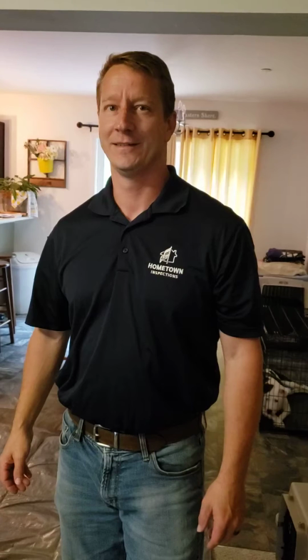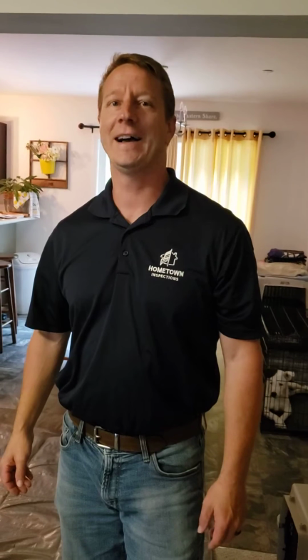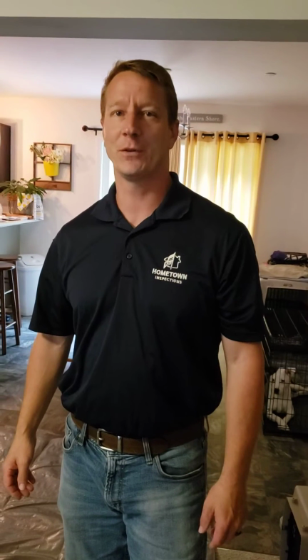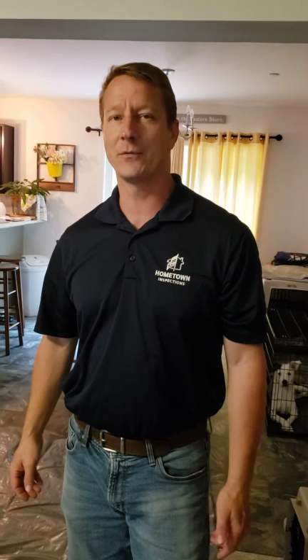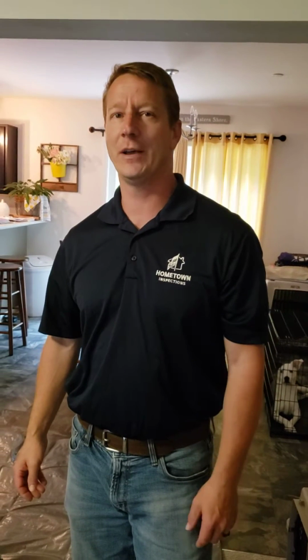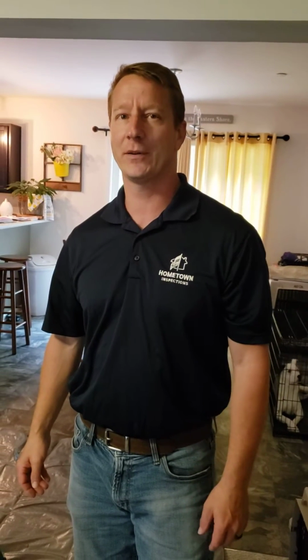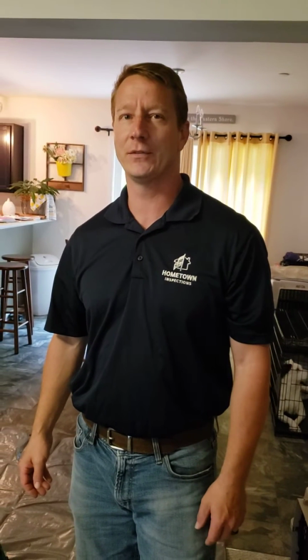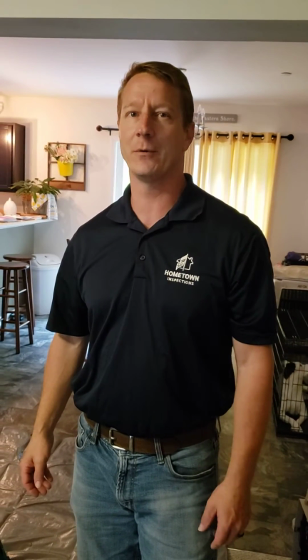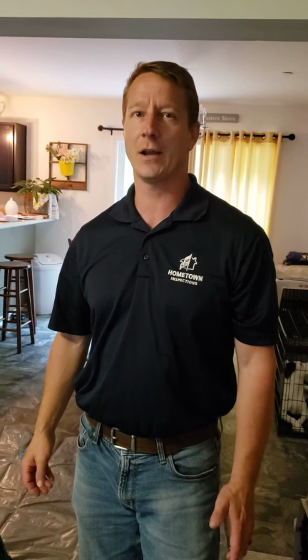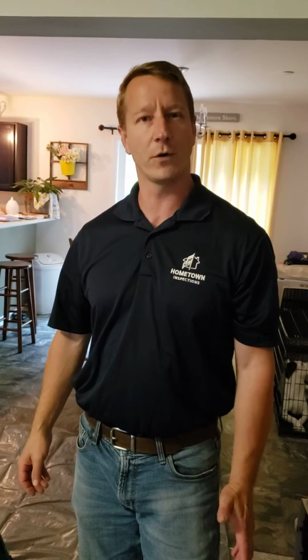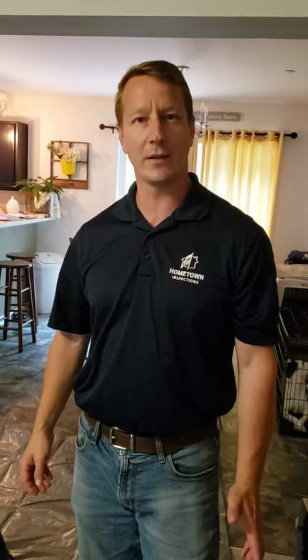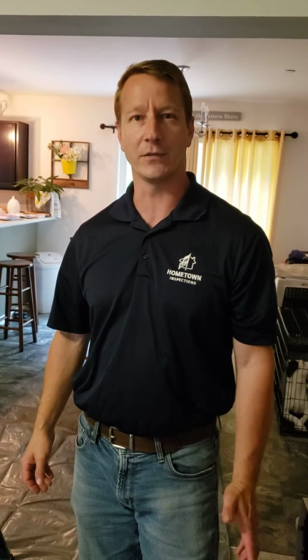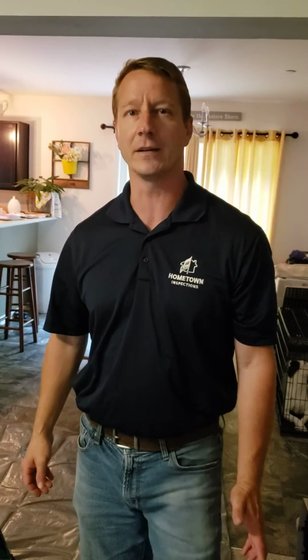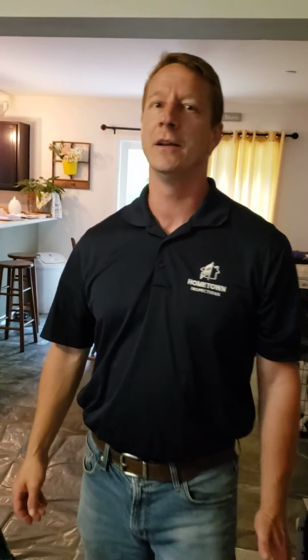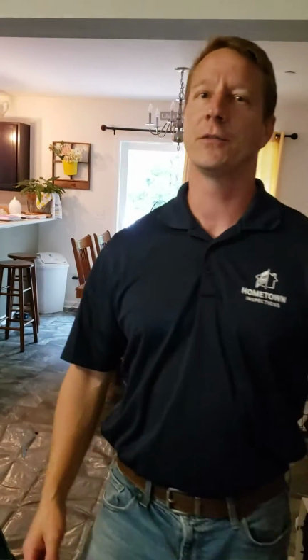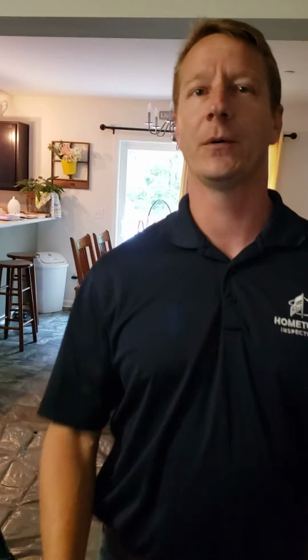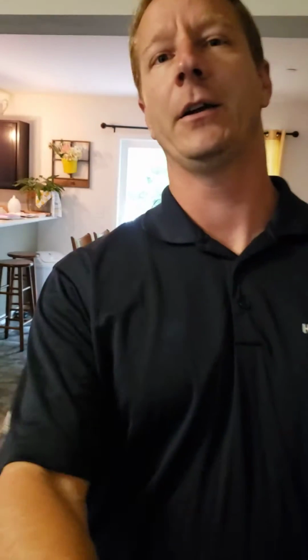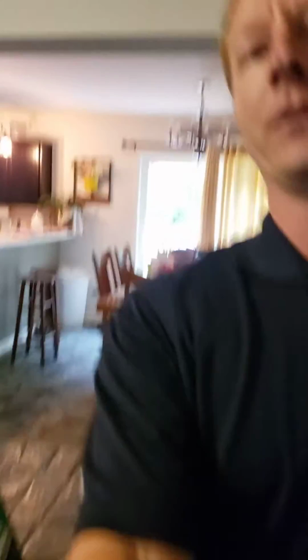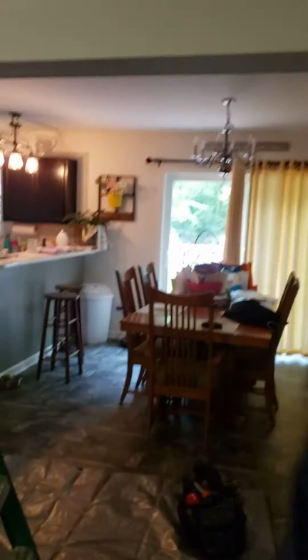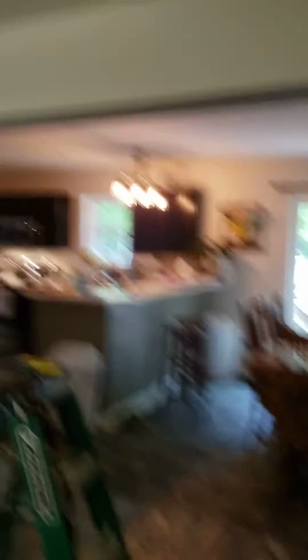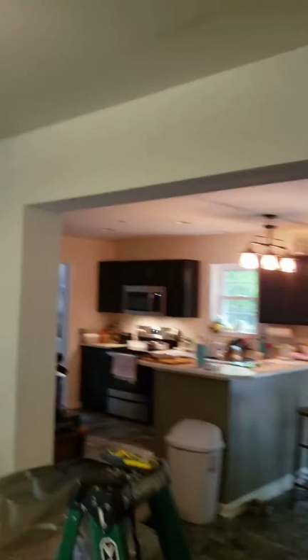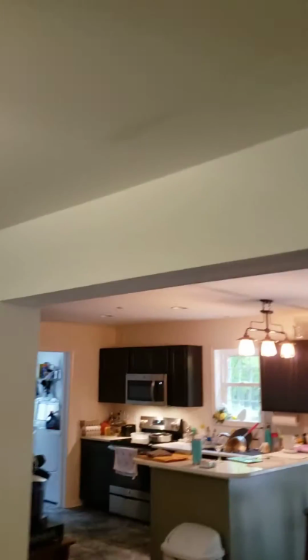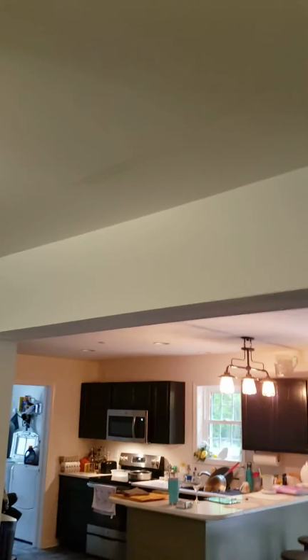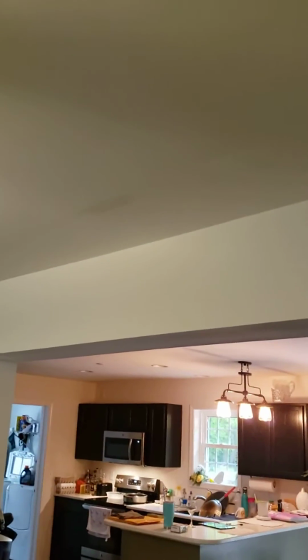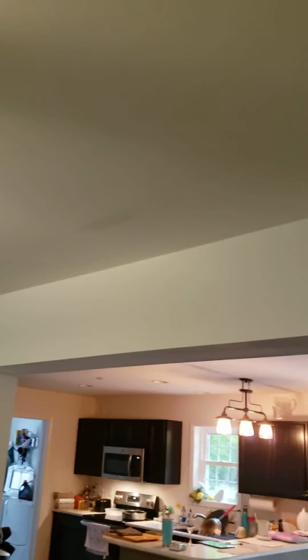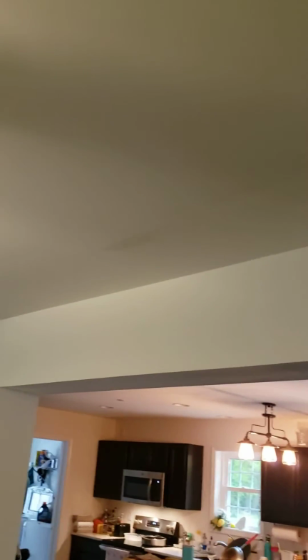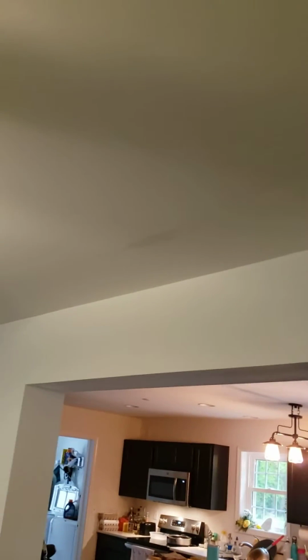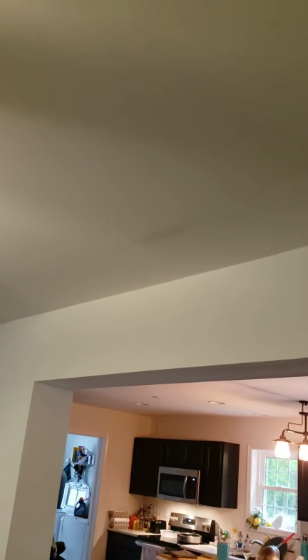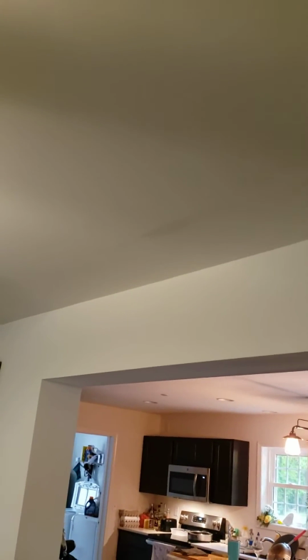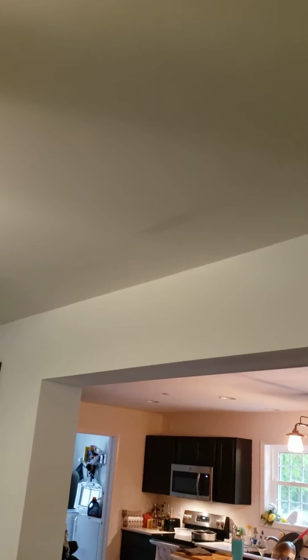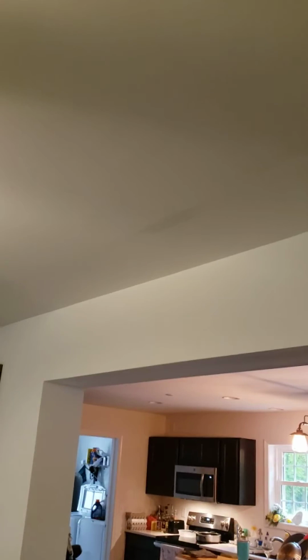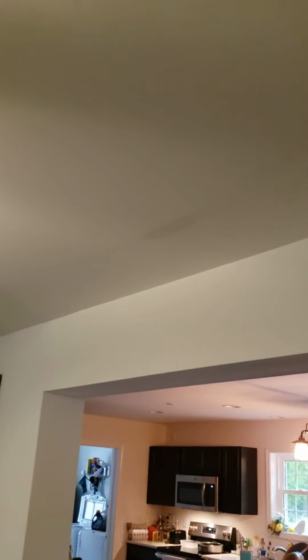Hi, it's Robert from Hometown Inspections and today we're looking at water spots on the ceiling. Here you can see right here on the ceiling there's a water spot.